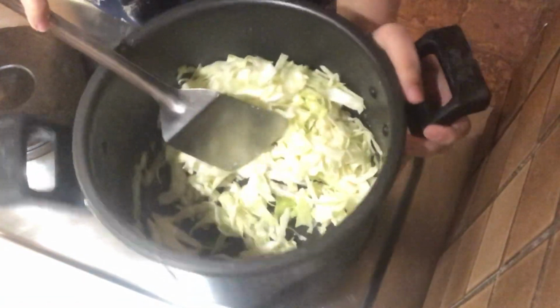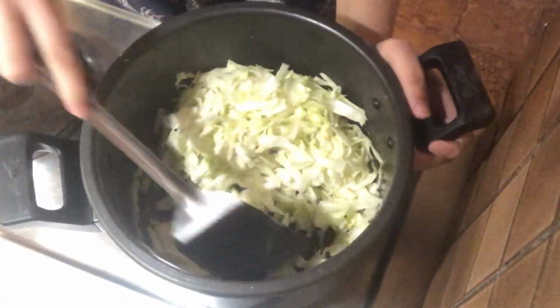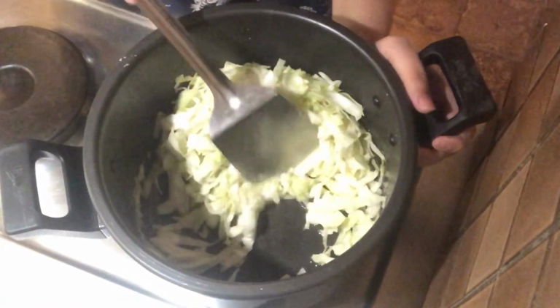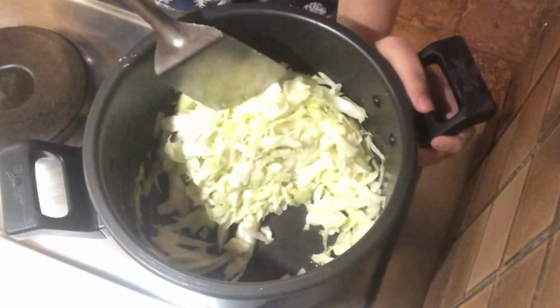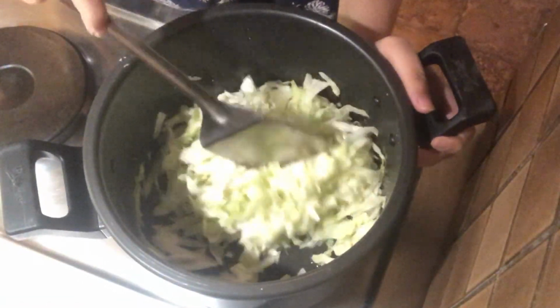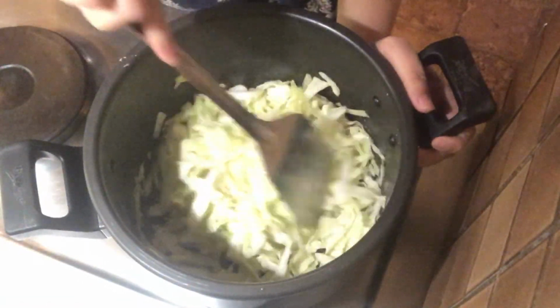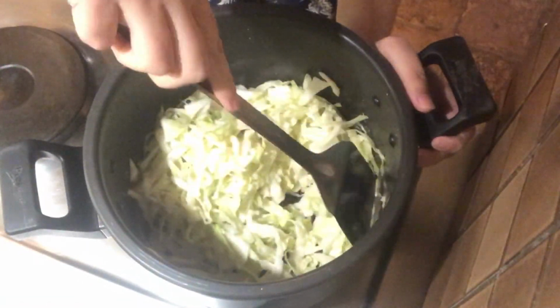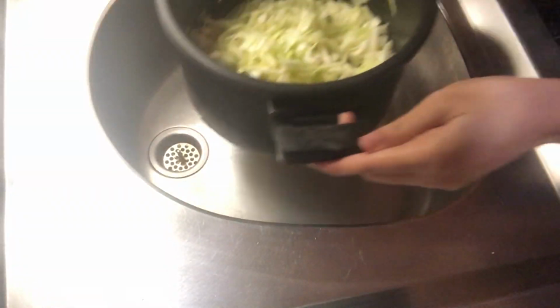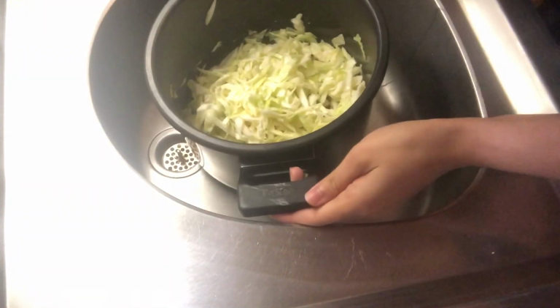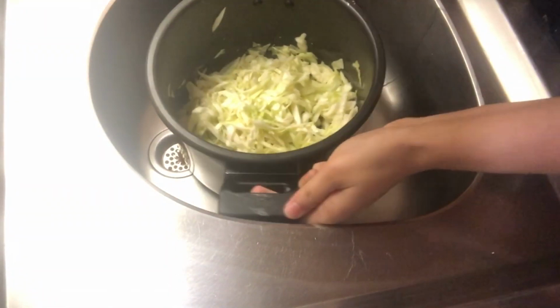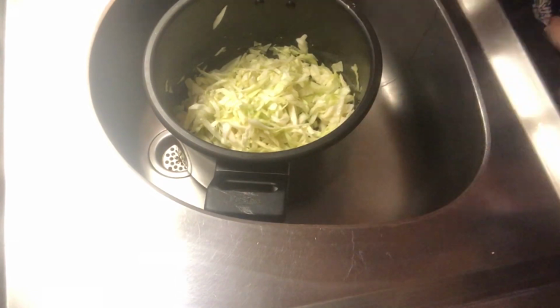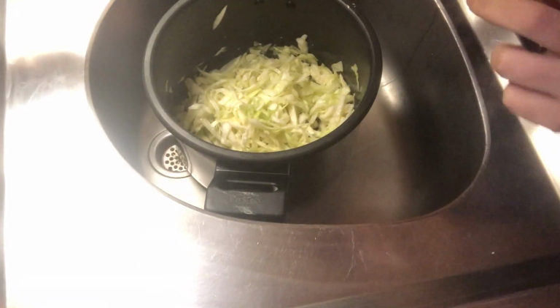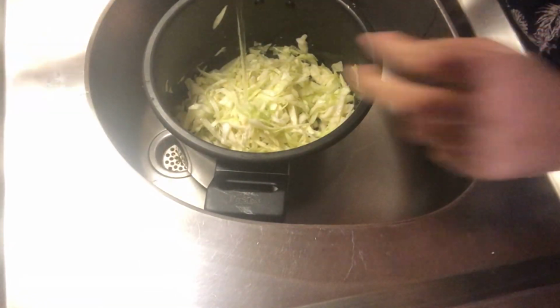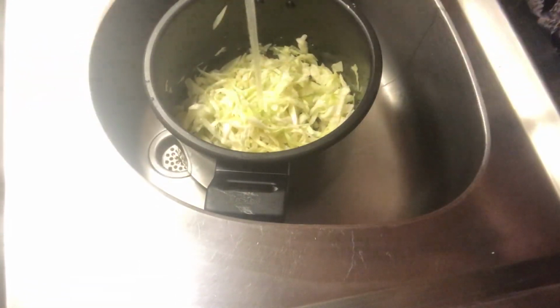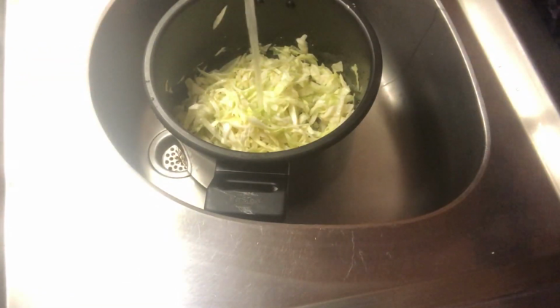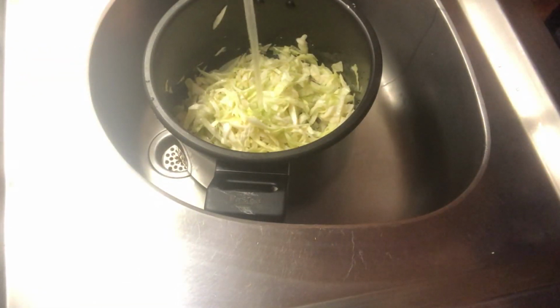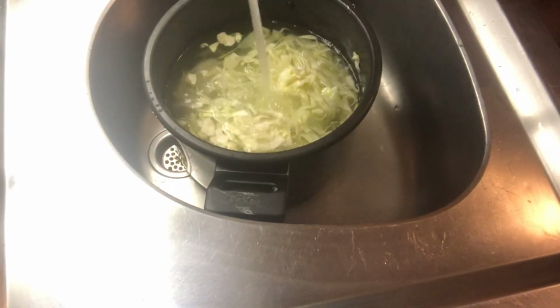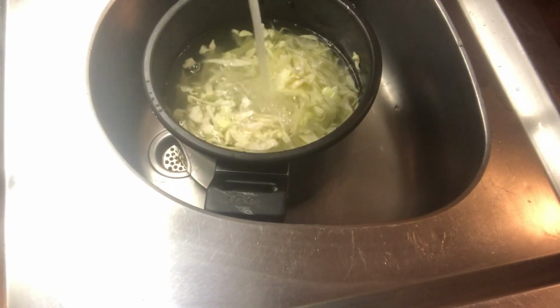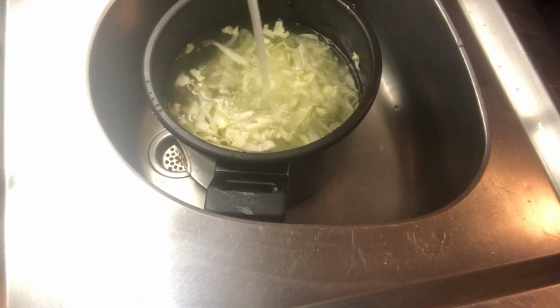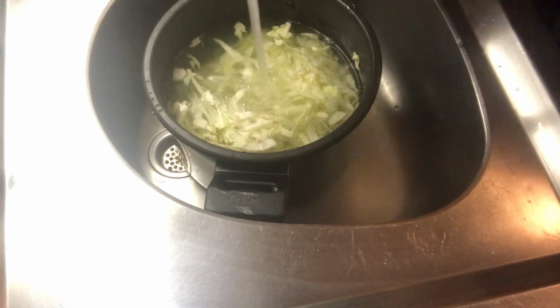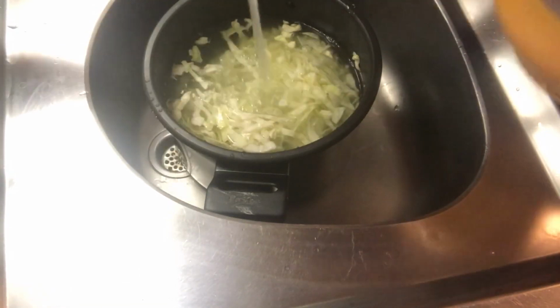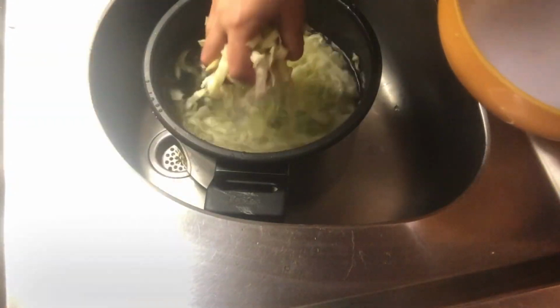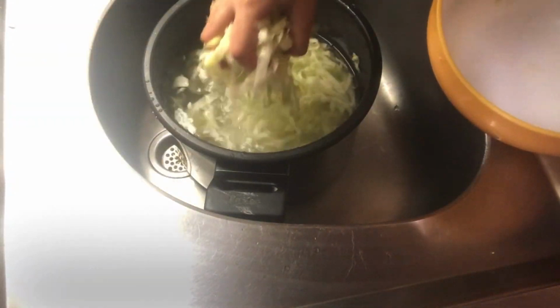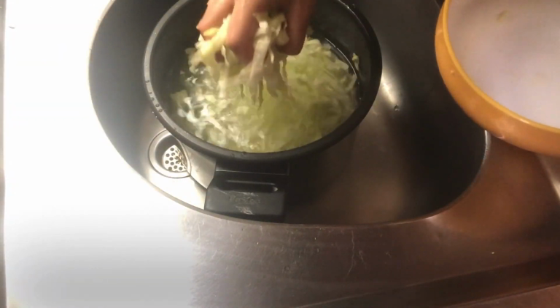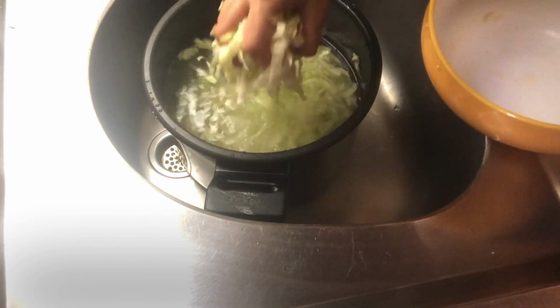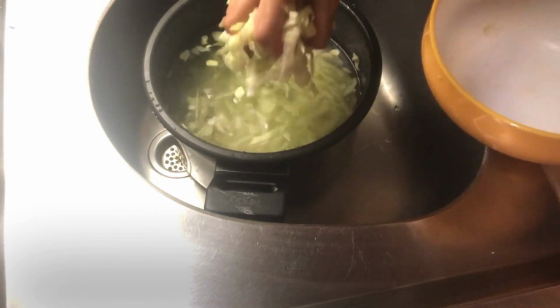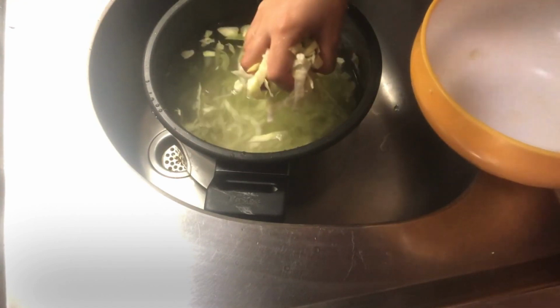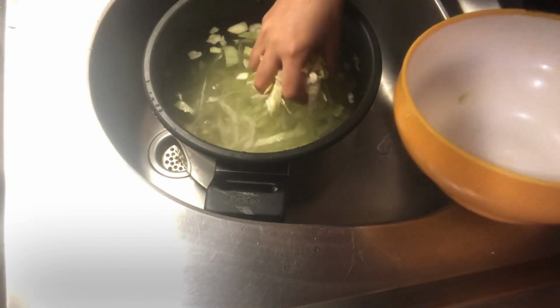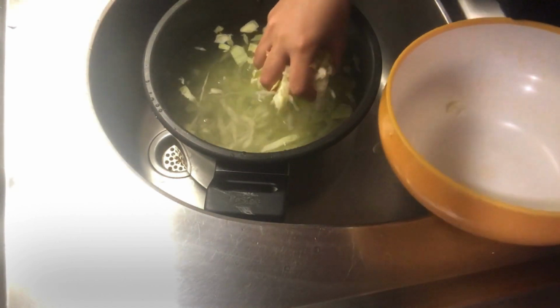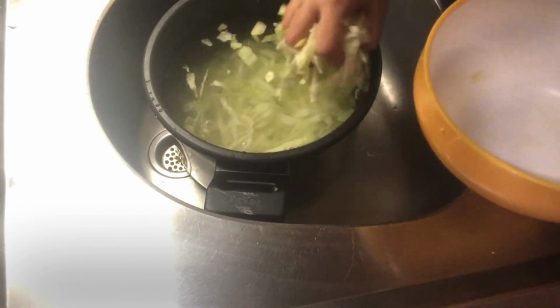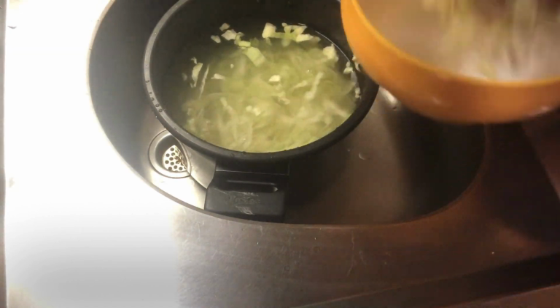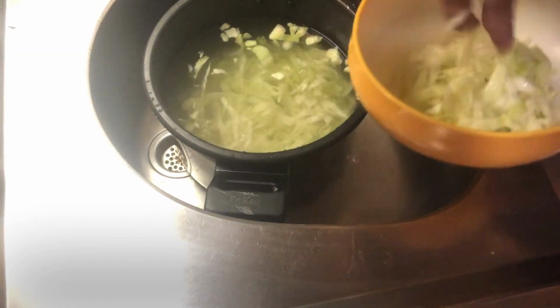Rinse the cabbage under running cold water two to three times. Wash them properly so that the extra water is drained out.